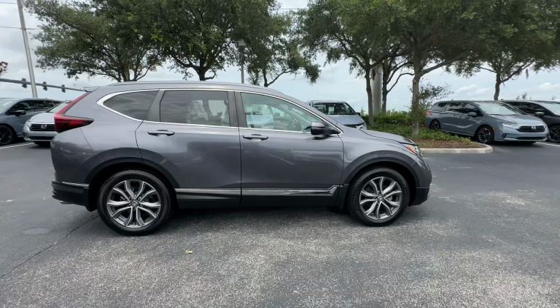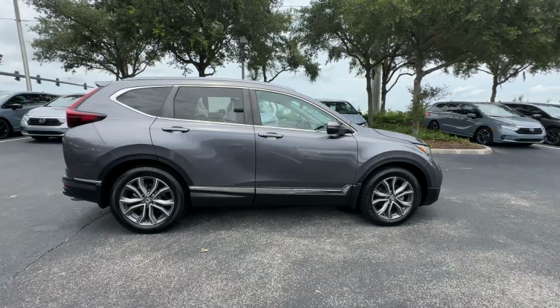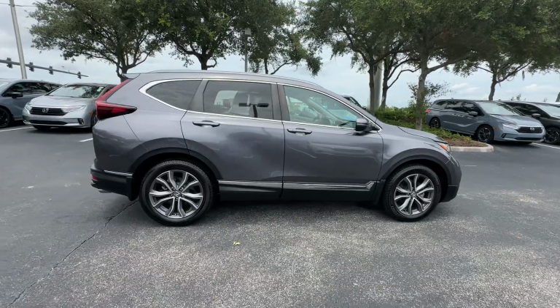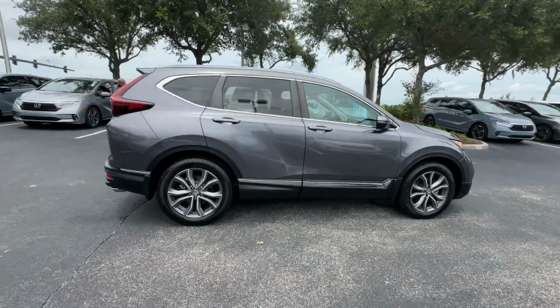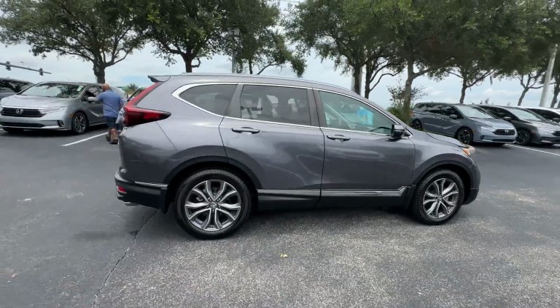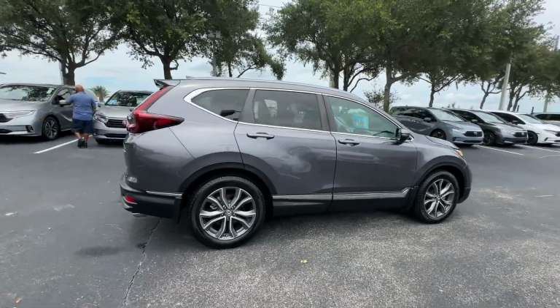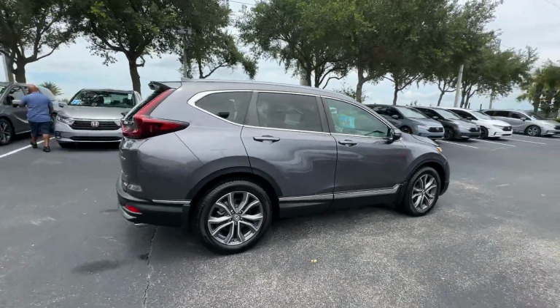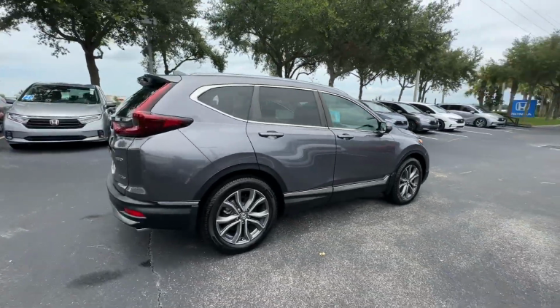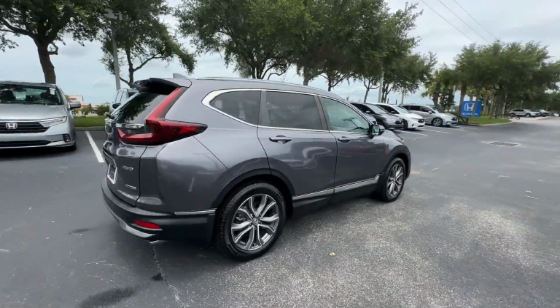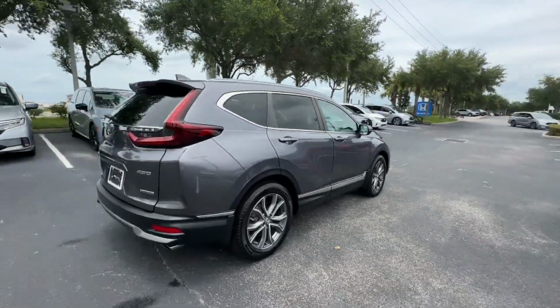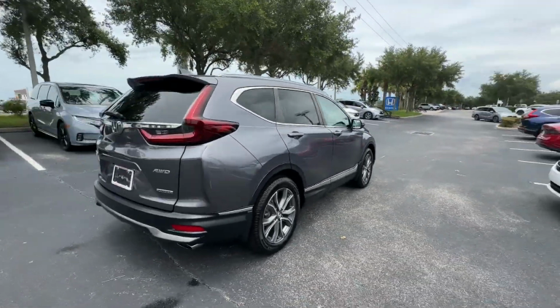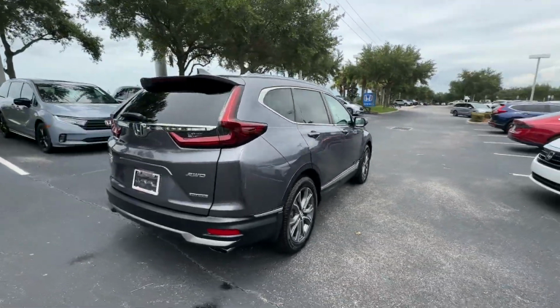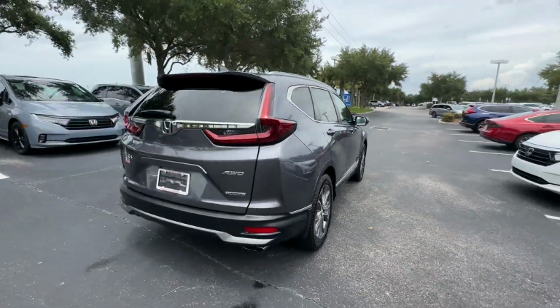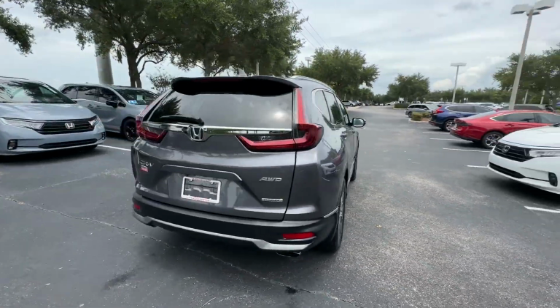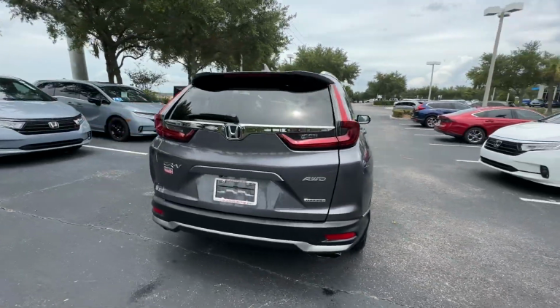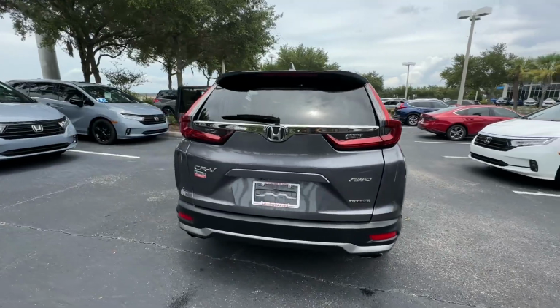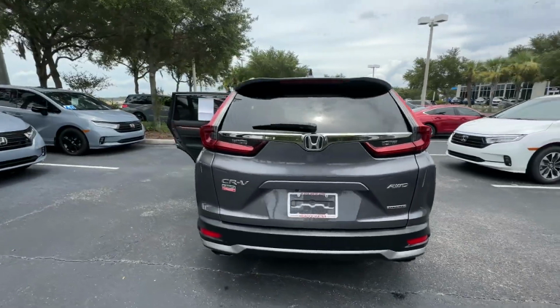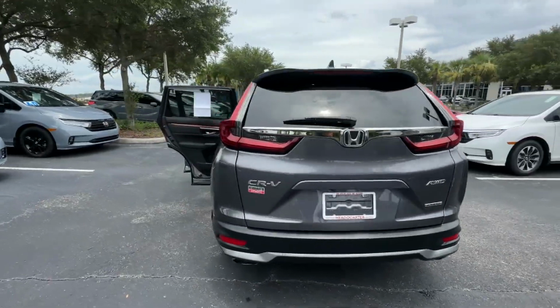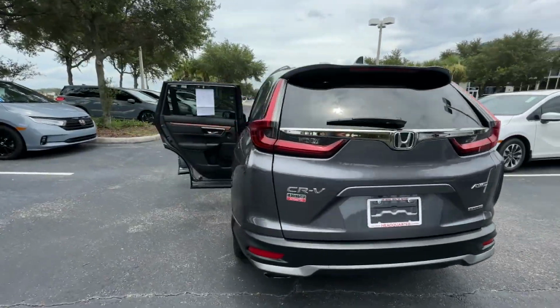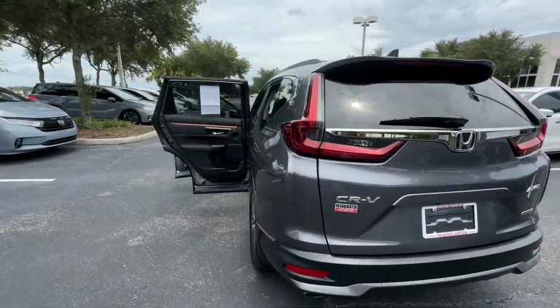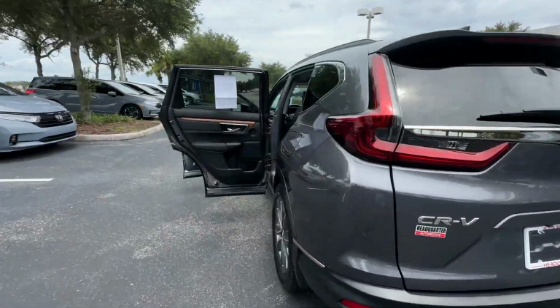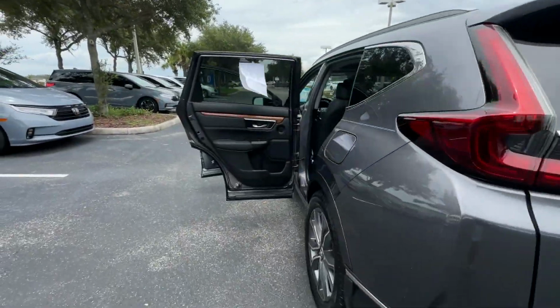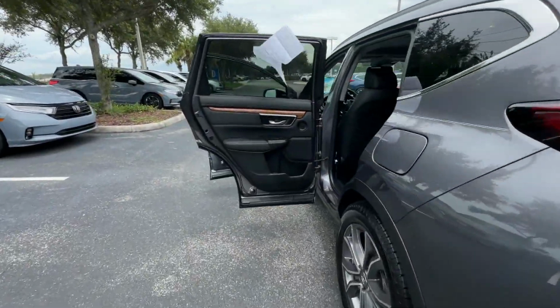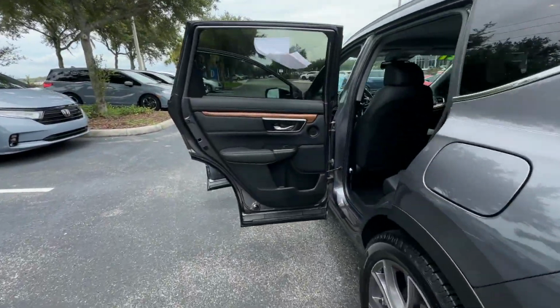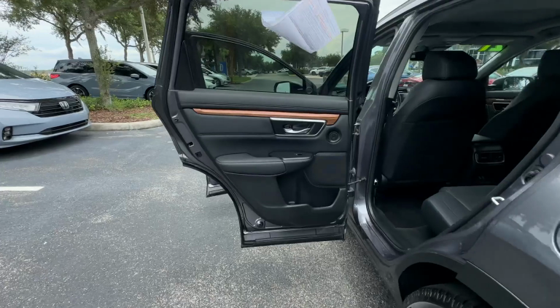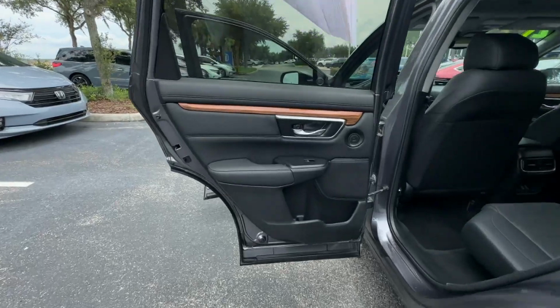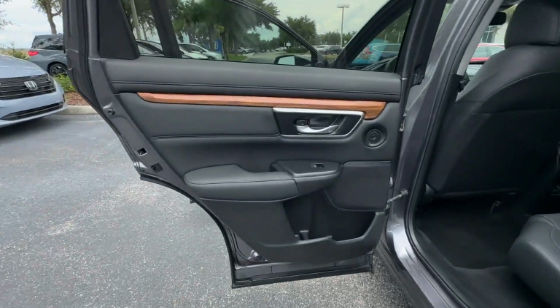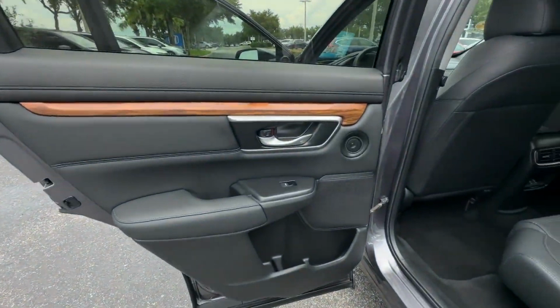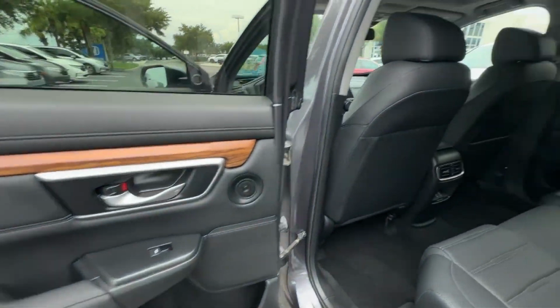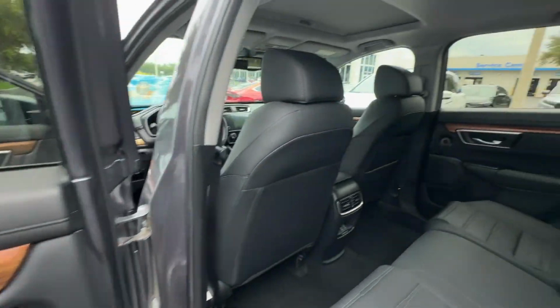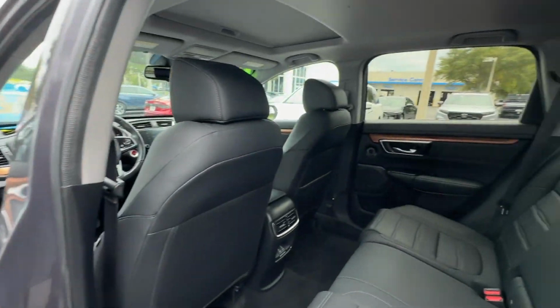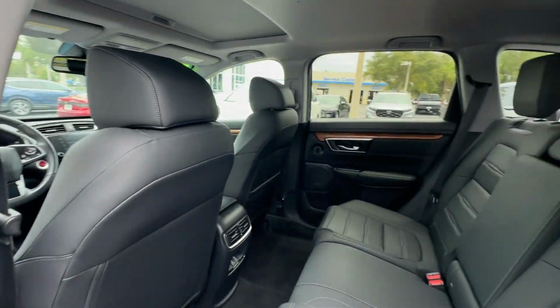2021 Honda CR-V. With less than 67,000 miles on the odometer, this SUV offers space as well as power and performance.